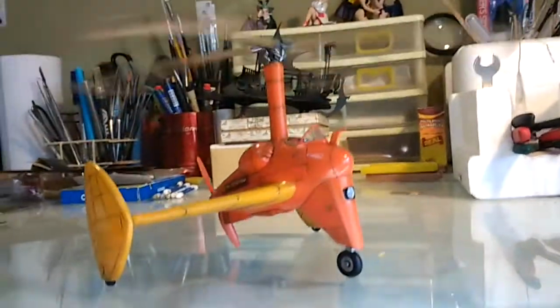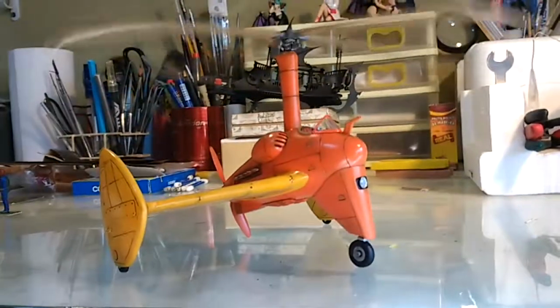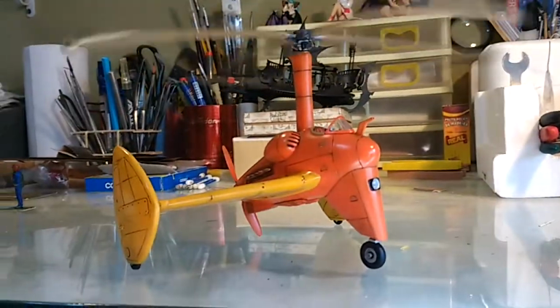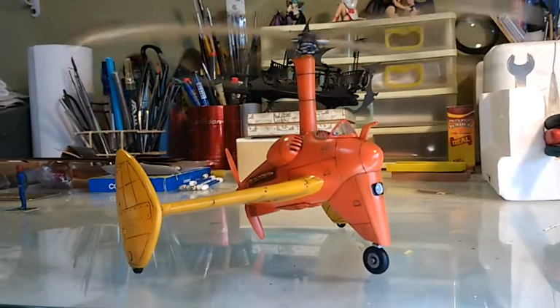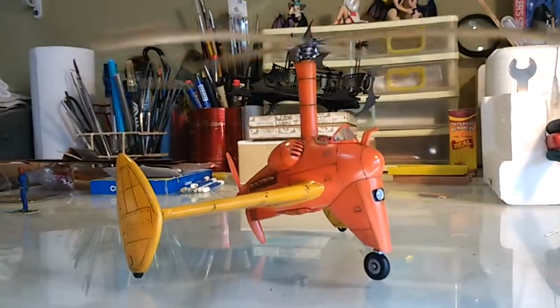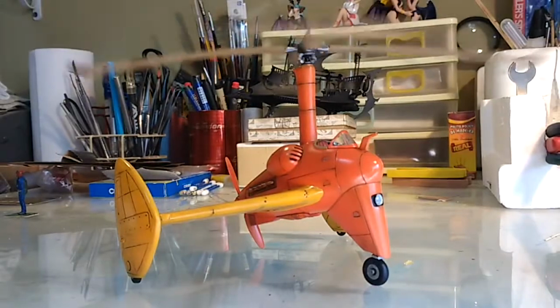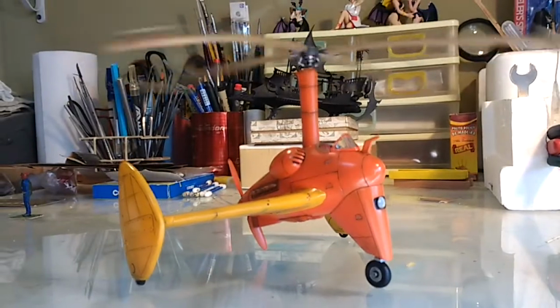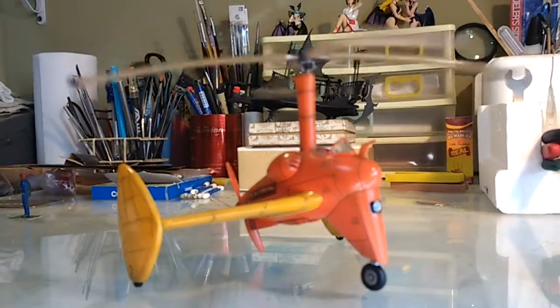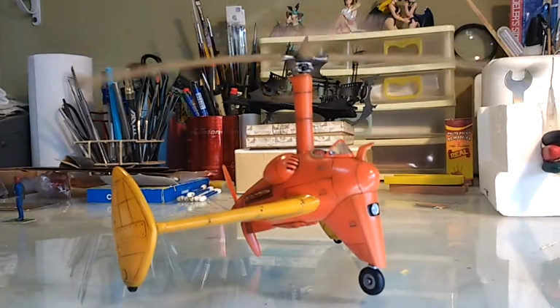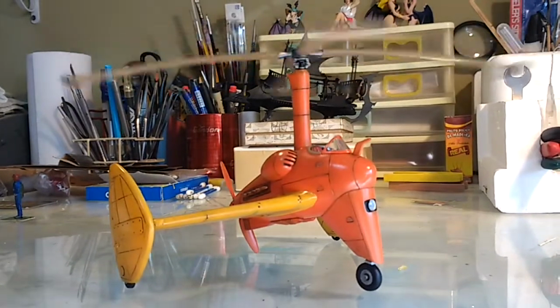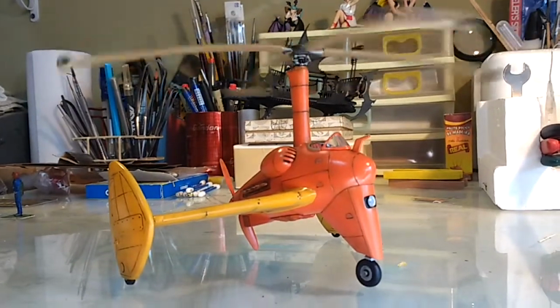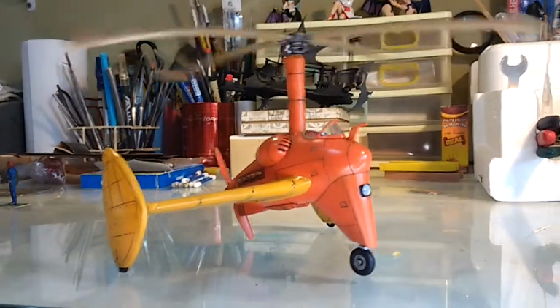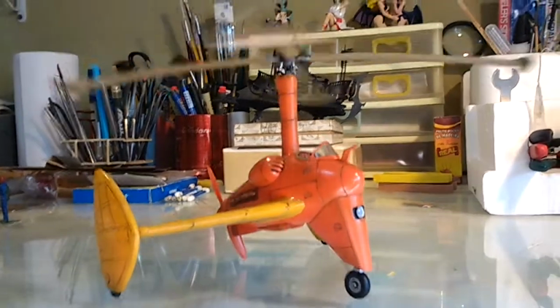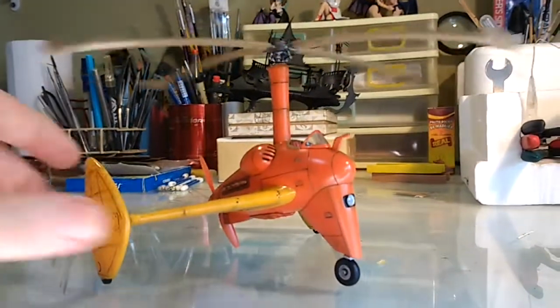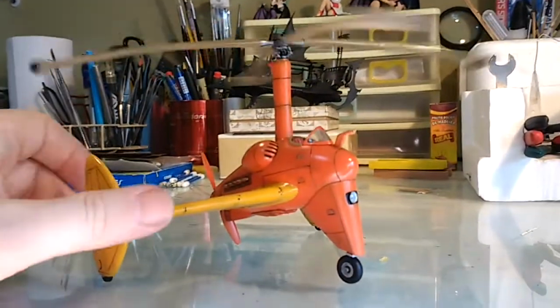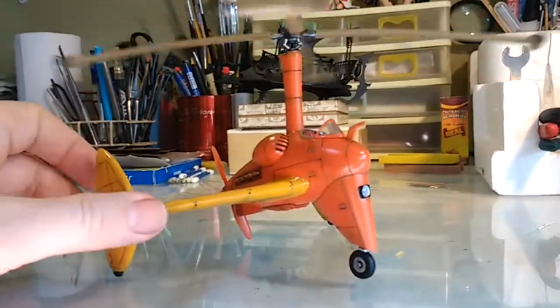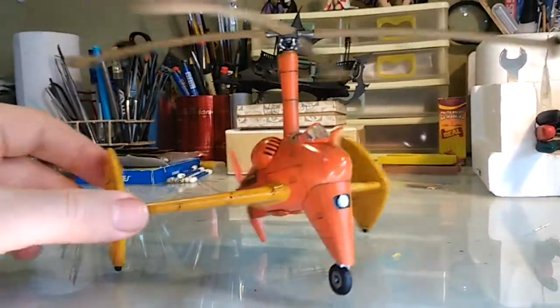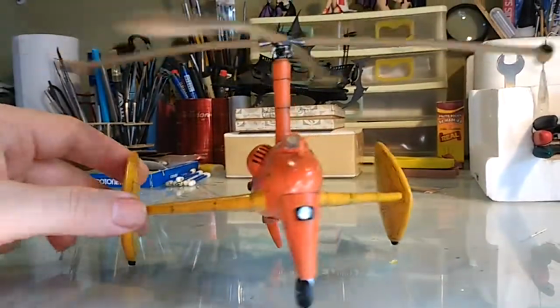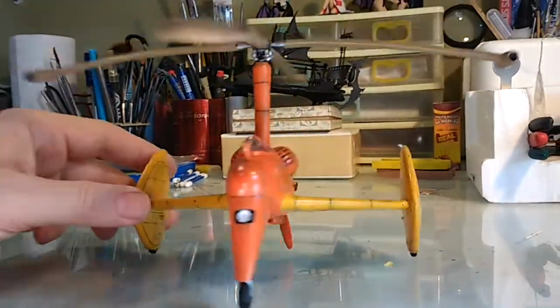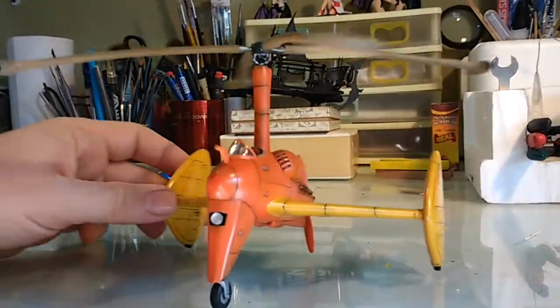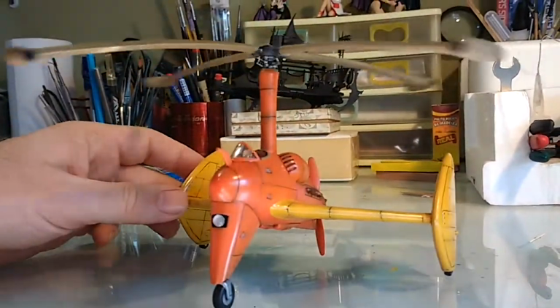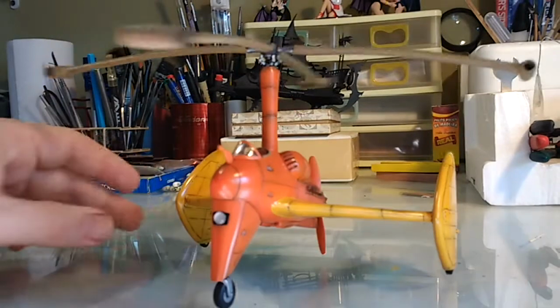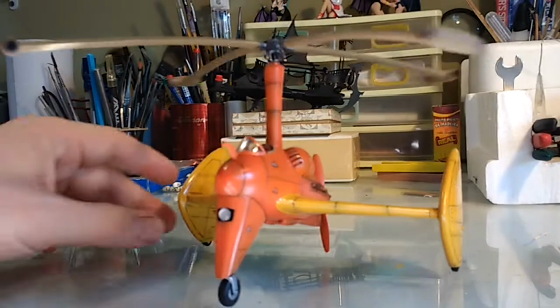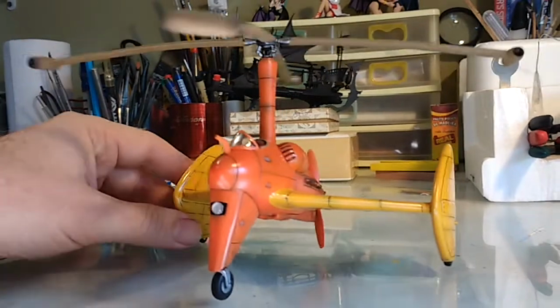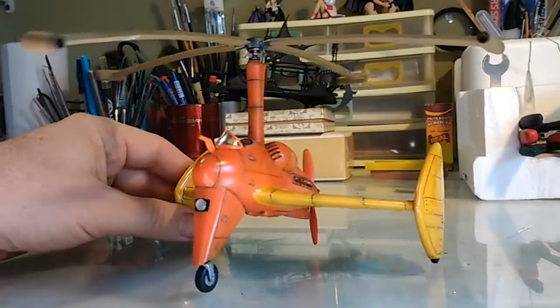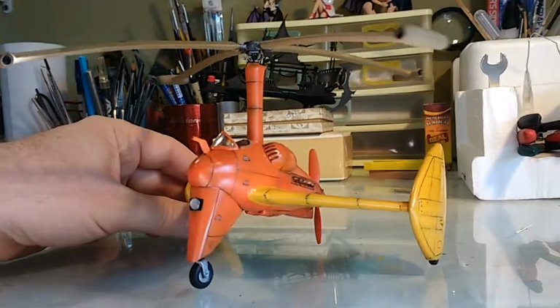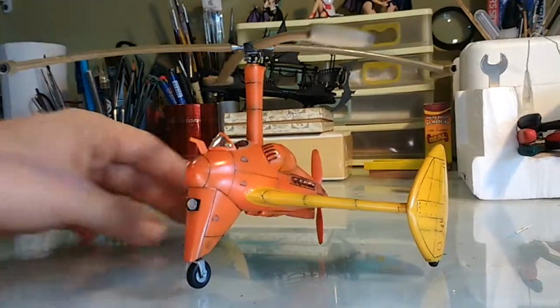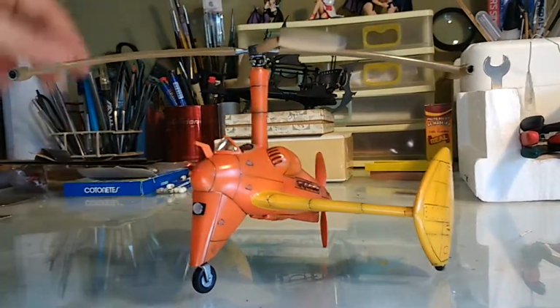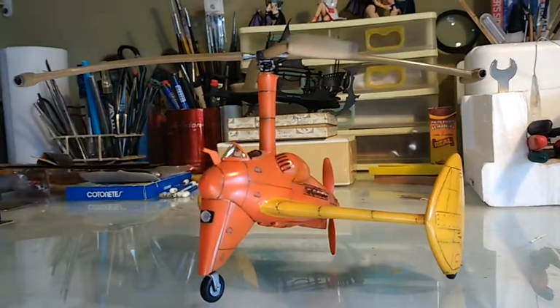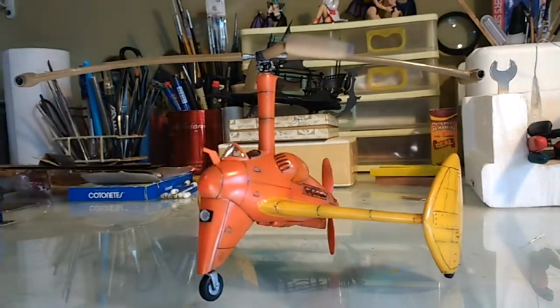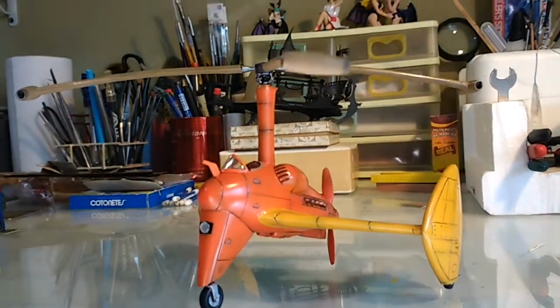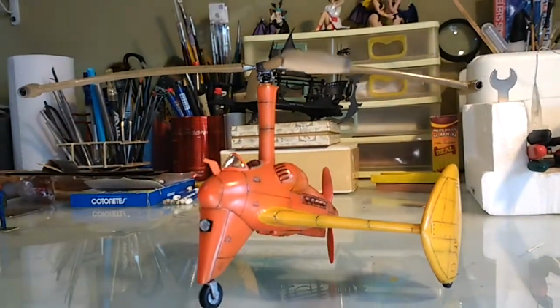Well, it's finished and I'm very happy with it, and I hope you enjoy it. Thanks for watching! Bye!